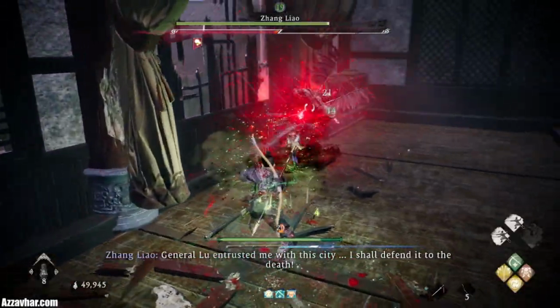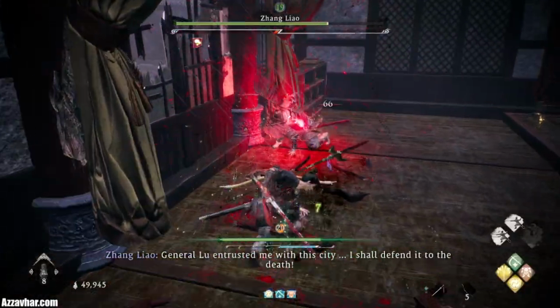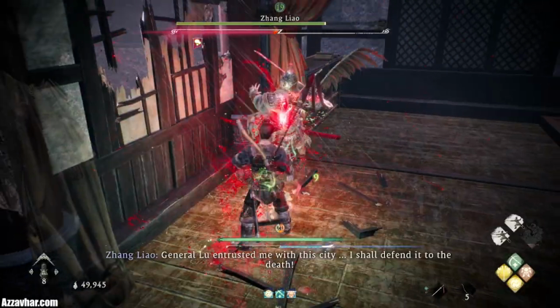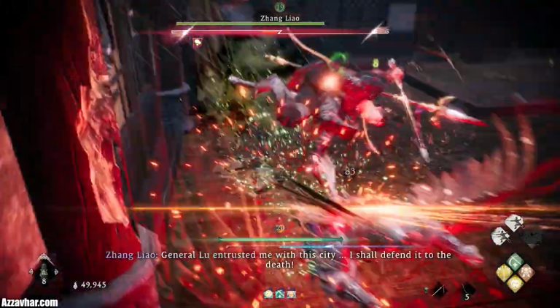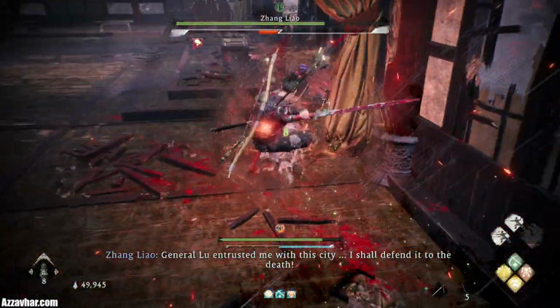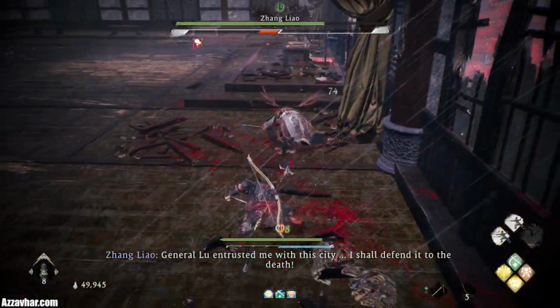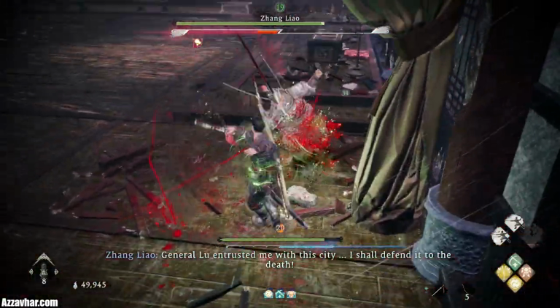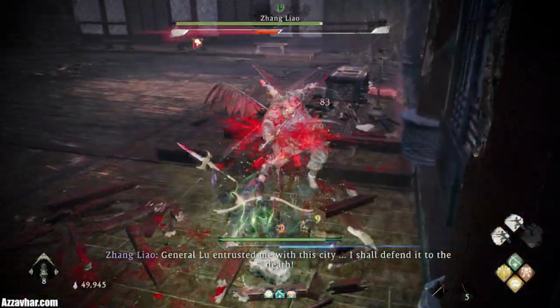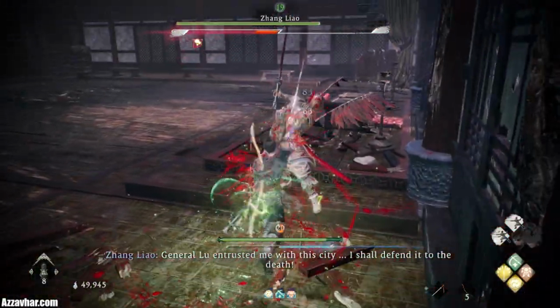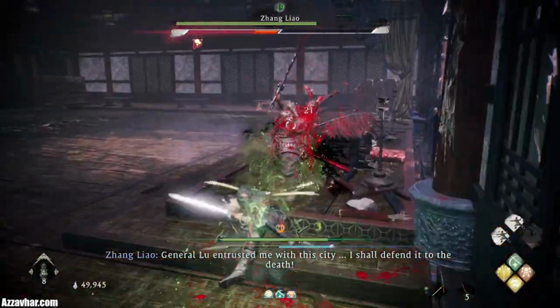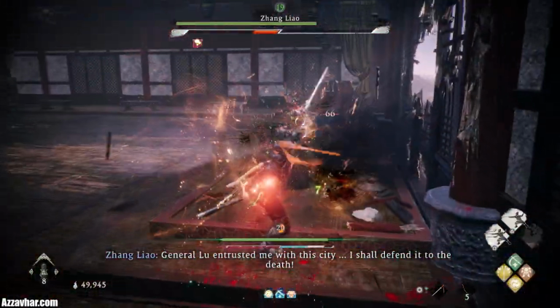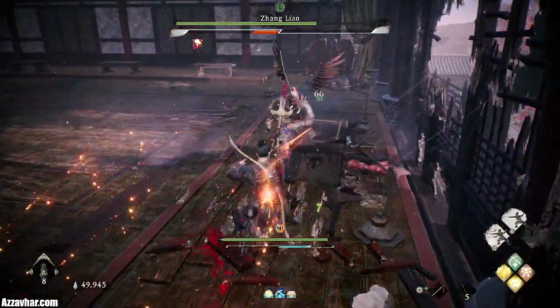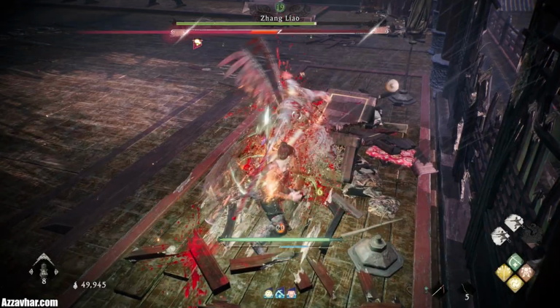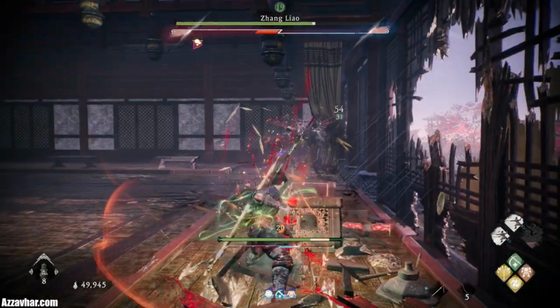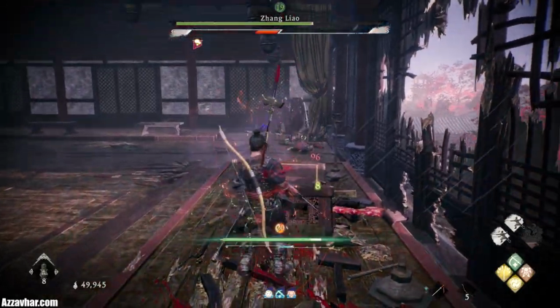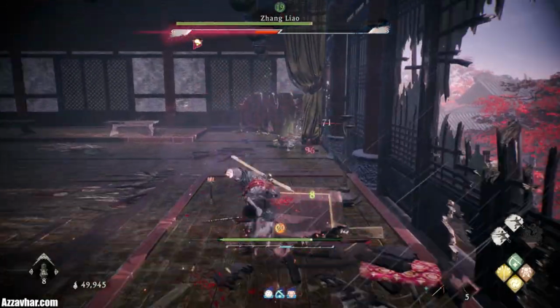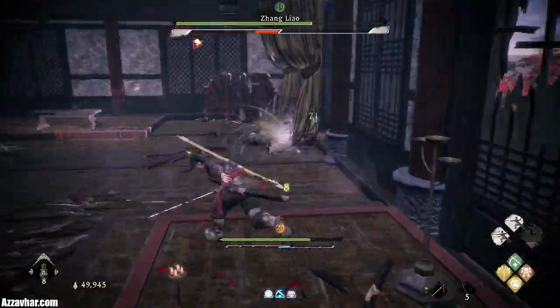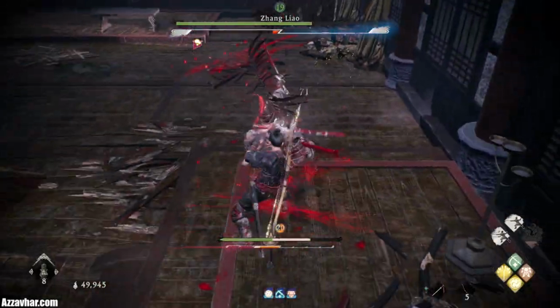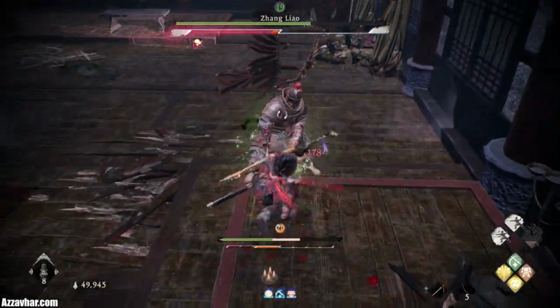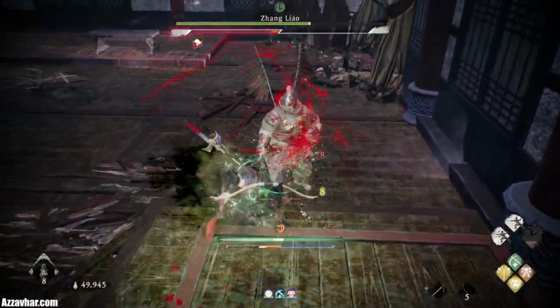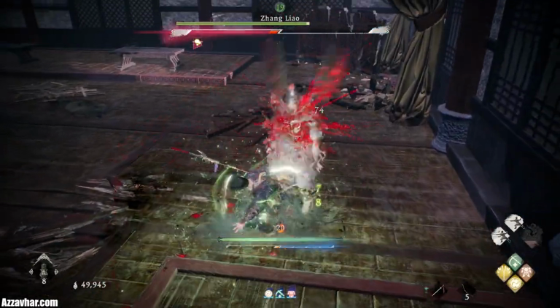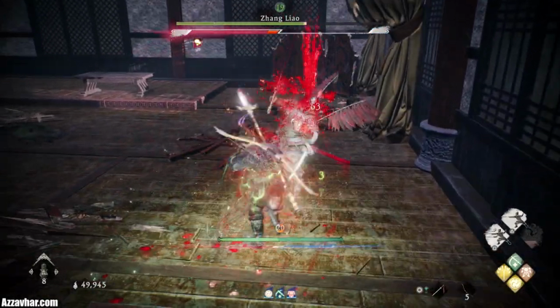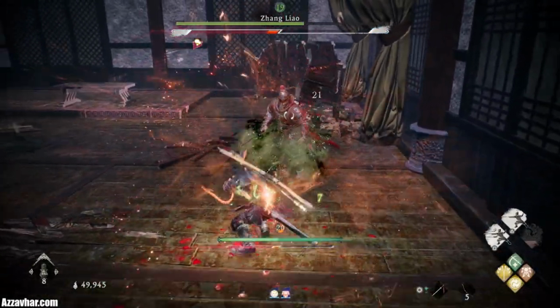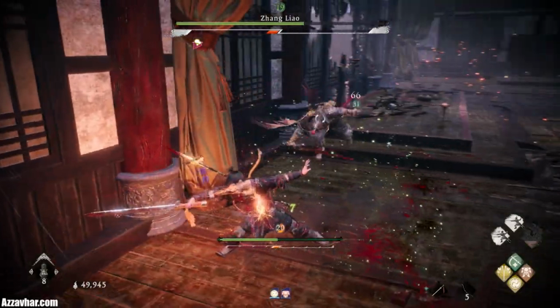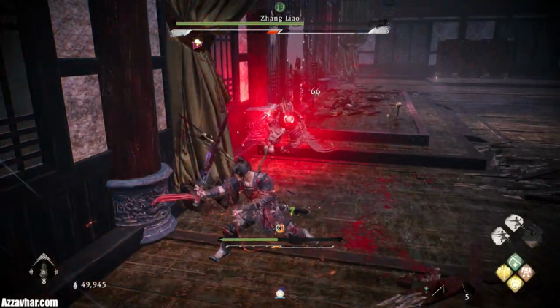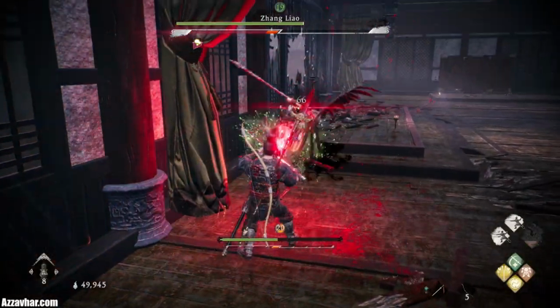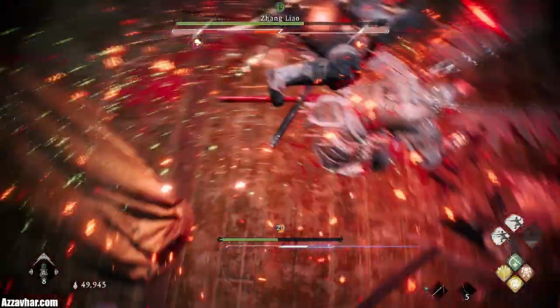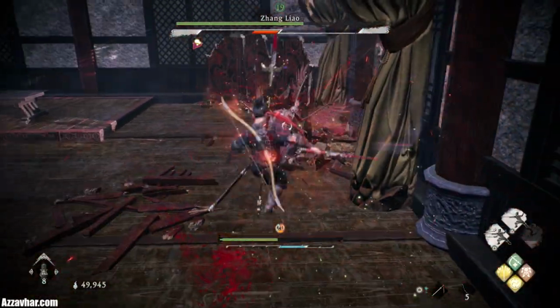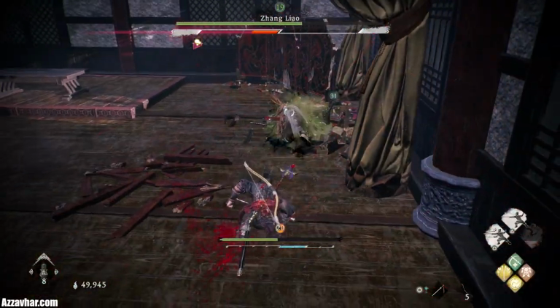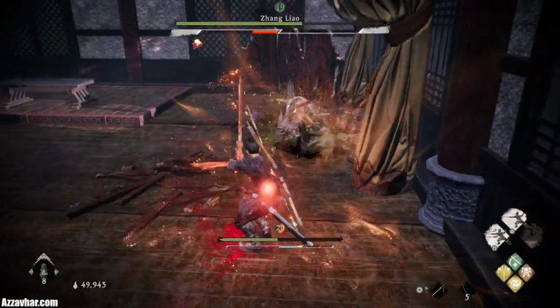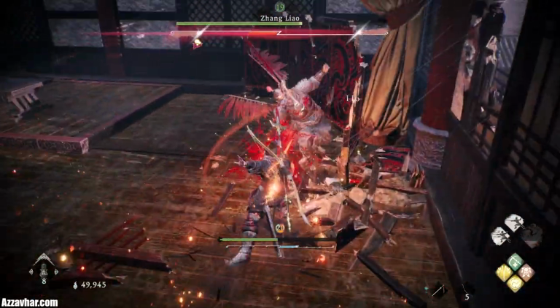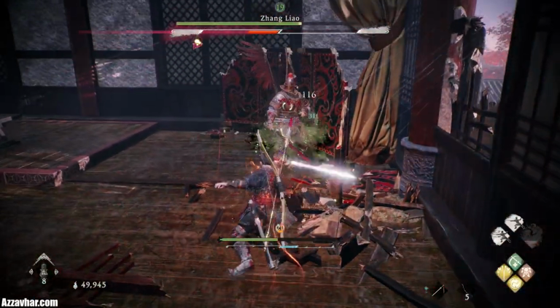You'll be getting your health back and you won't be getting knocked back because of the buffs we've just used. The only caveat is if he does a critical attack — Enhanced Defense won't protect against that and it will do a lot of damage, so you still have to deflect or dodge the critical attacks.